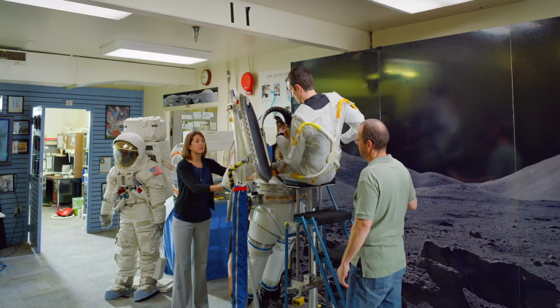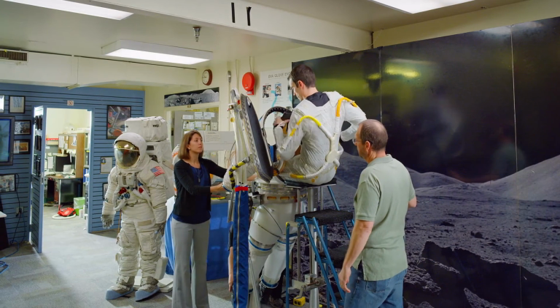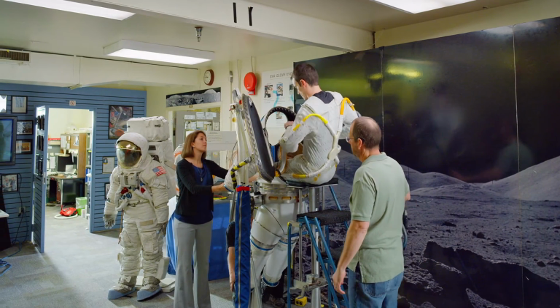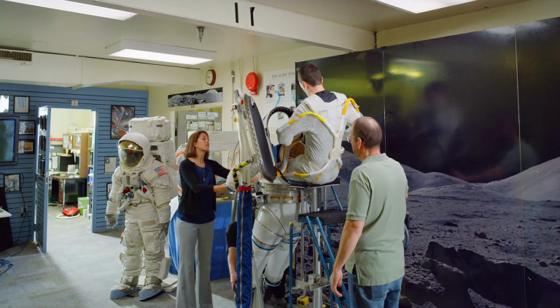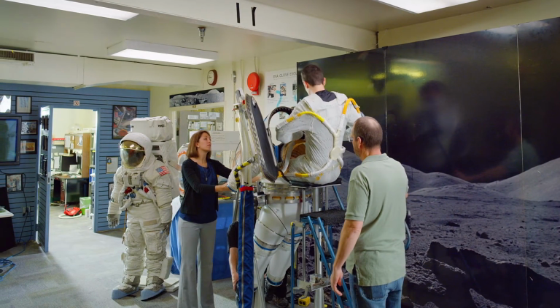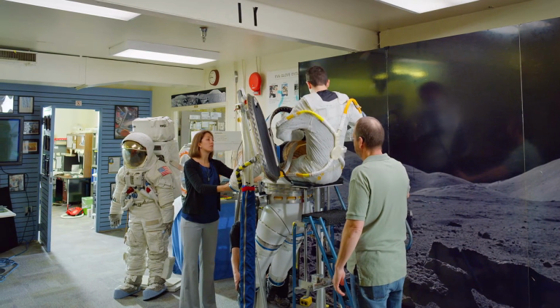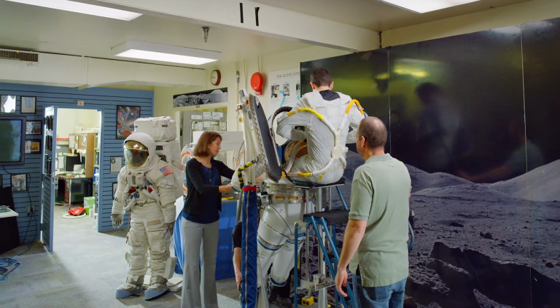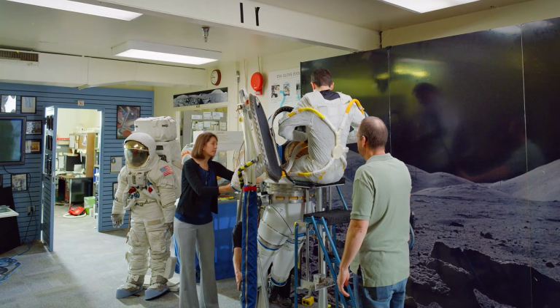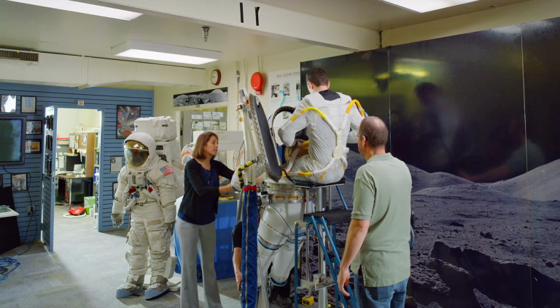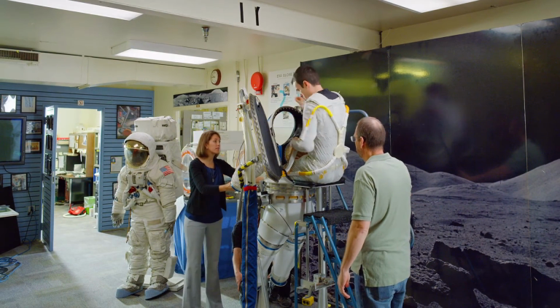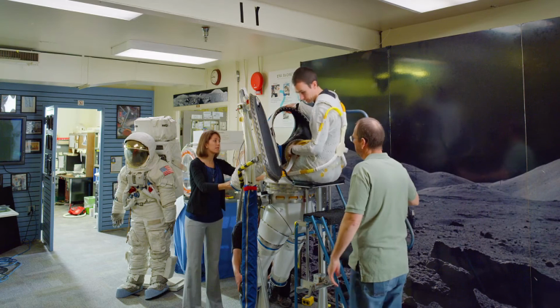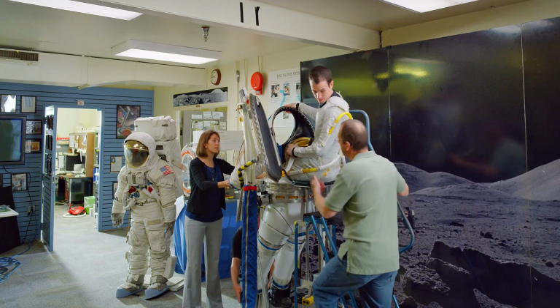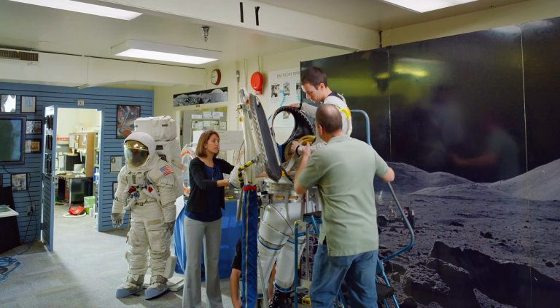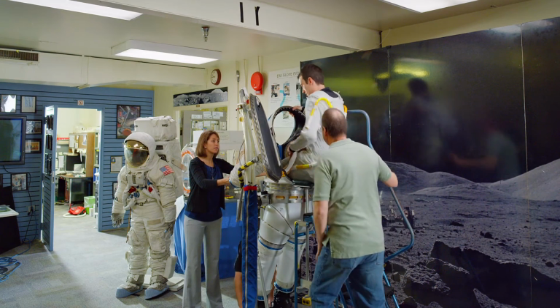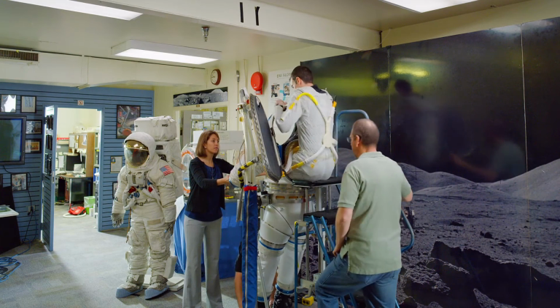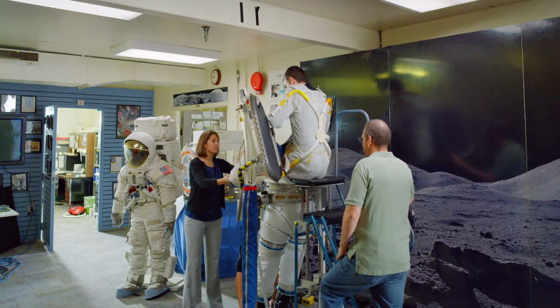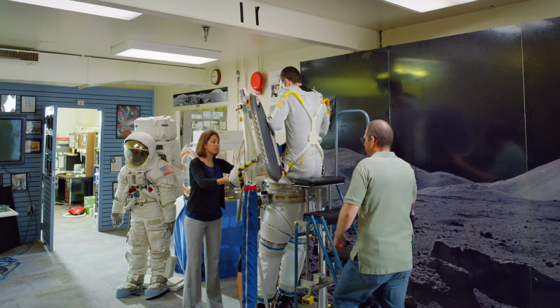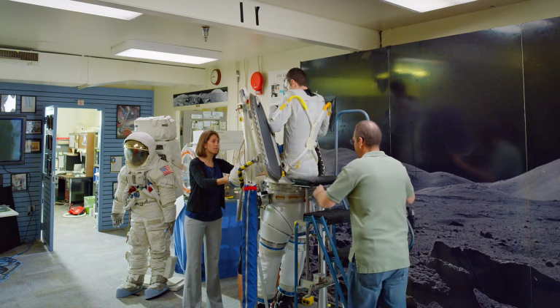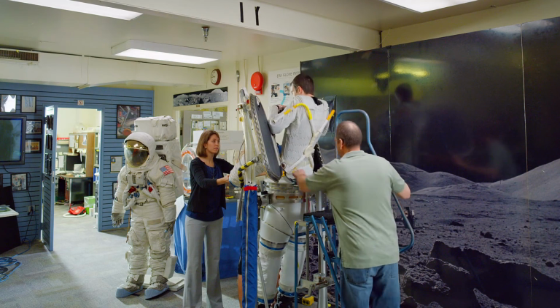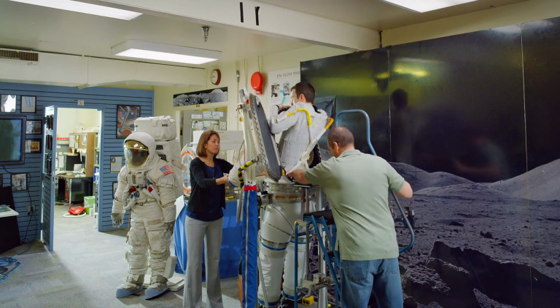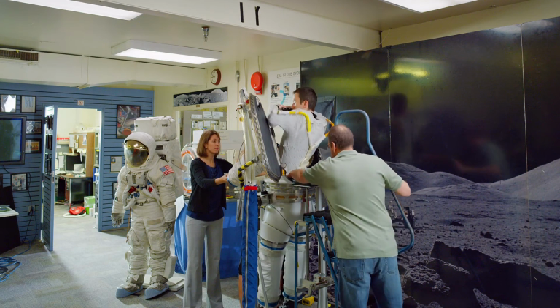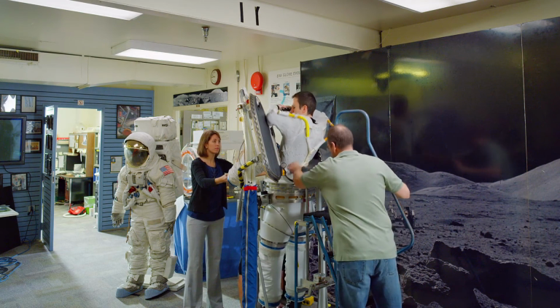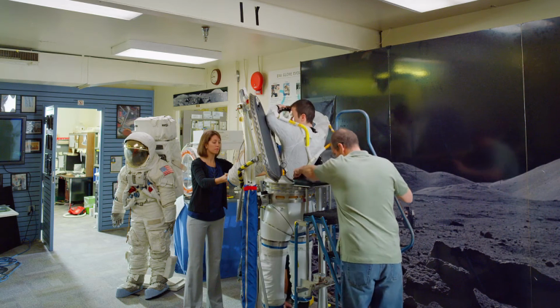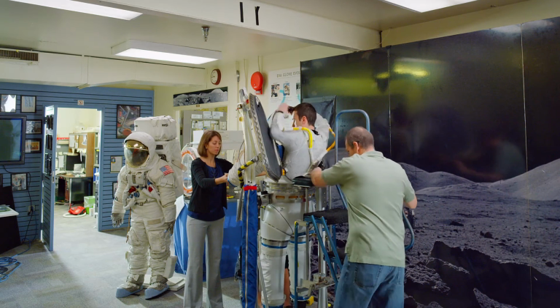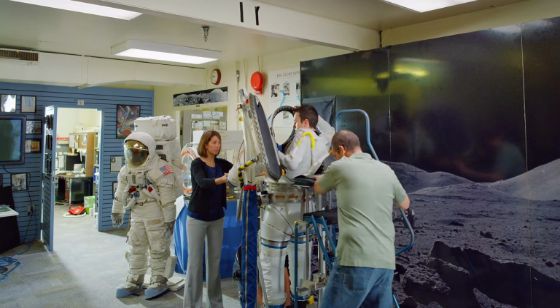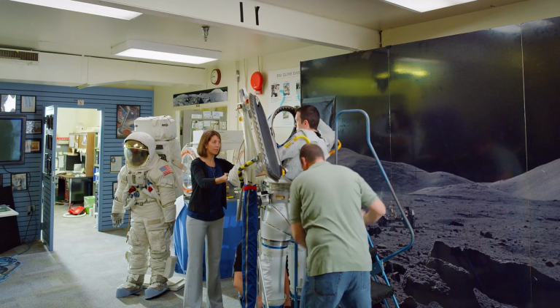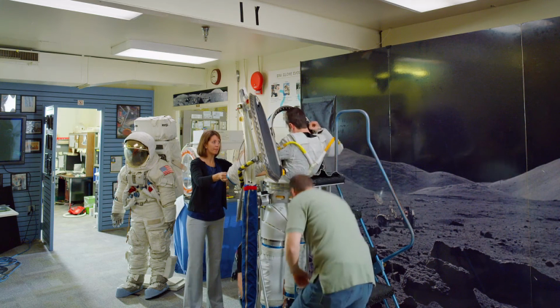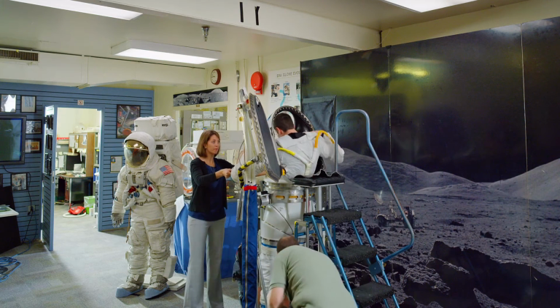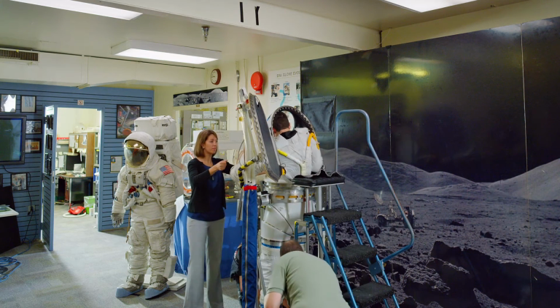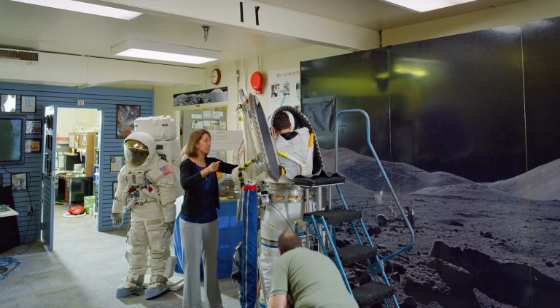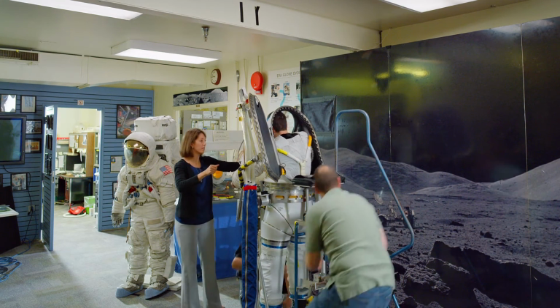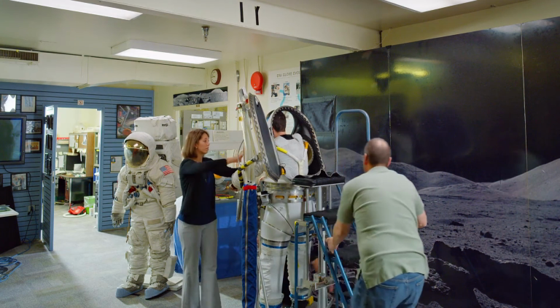For the next generation suit, there's still a lot that we don't know about what it's going to be like to live and work on Mars every day. Once there, you'd be doing EVA, walking outside on the planet, about every other day.